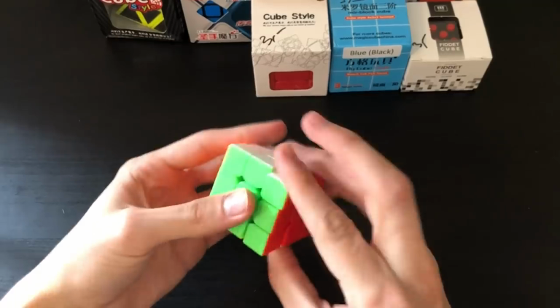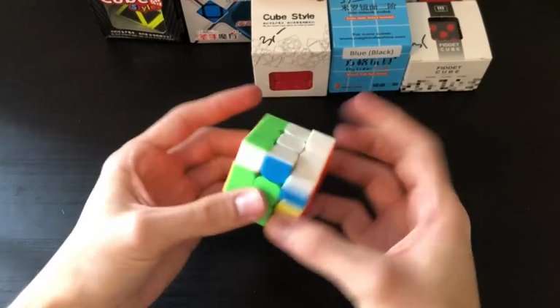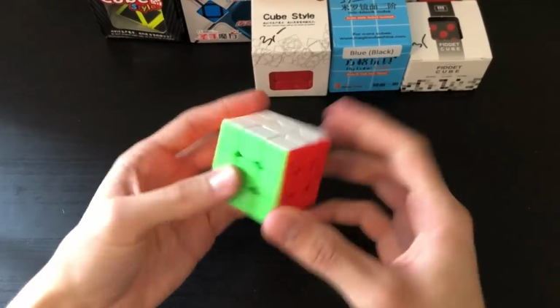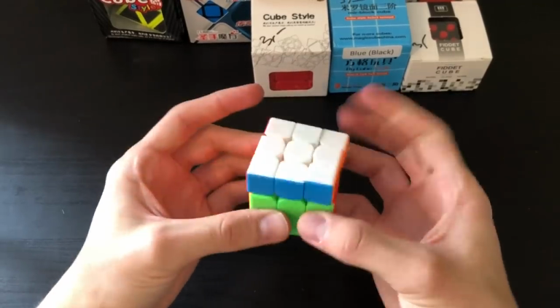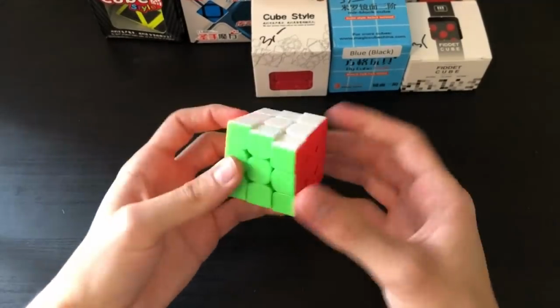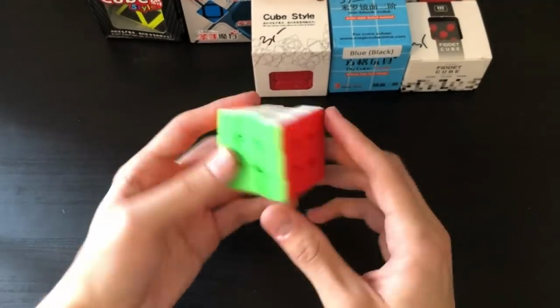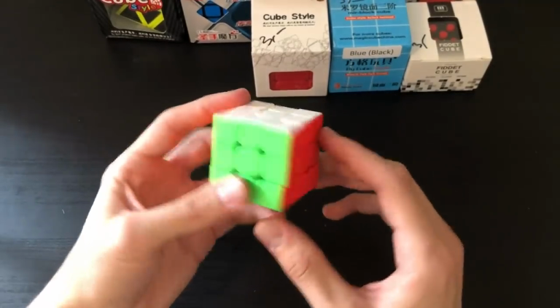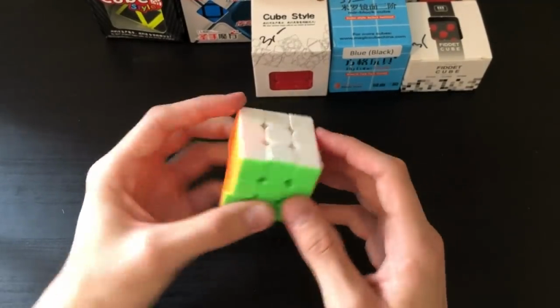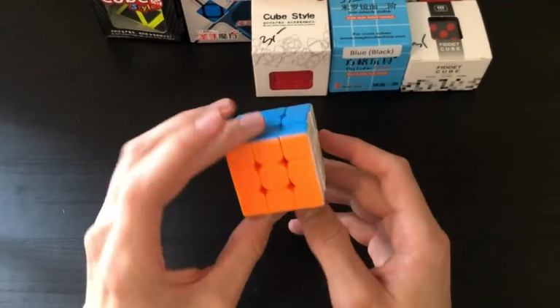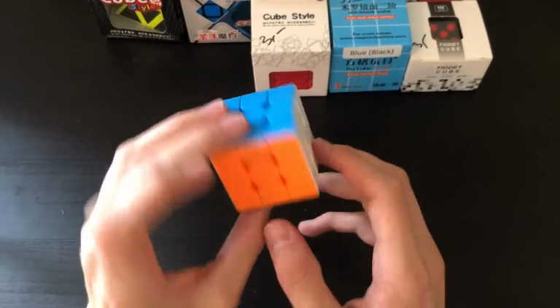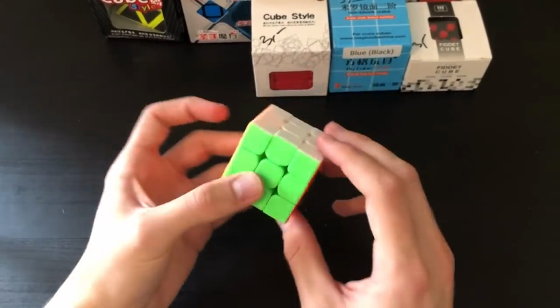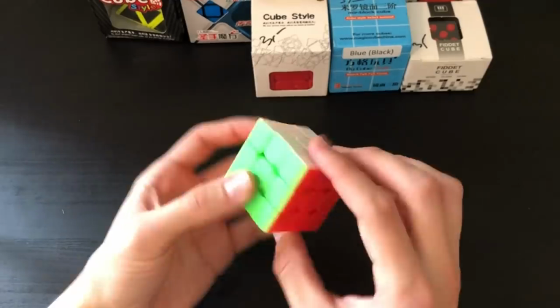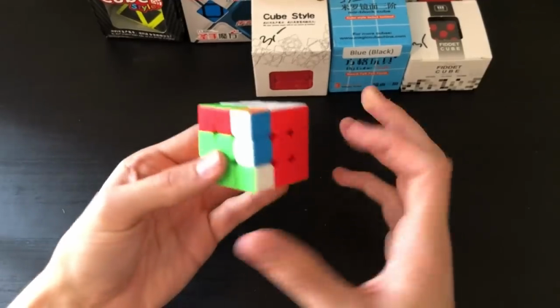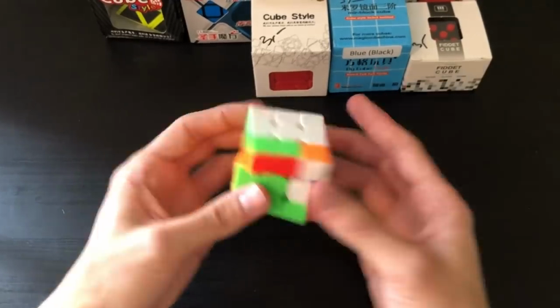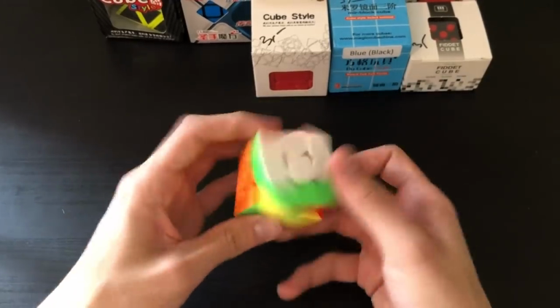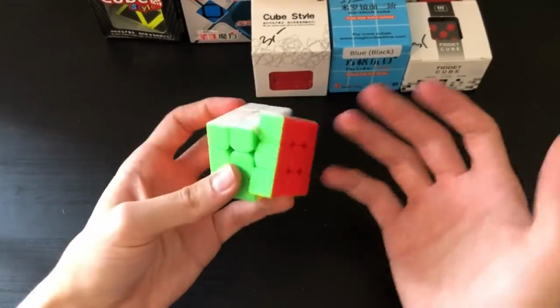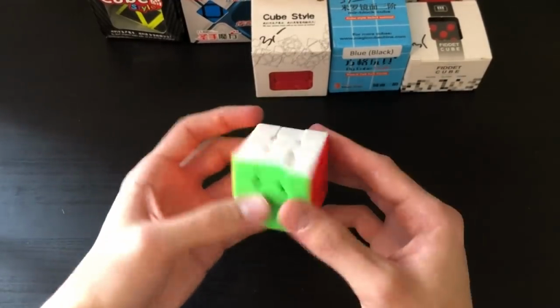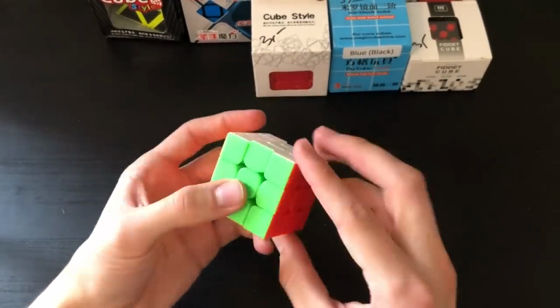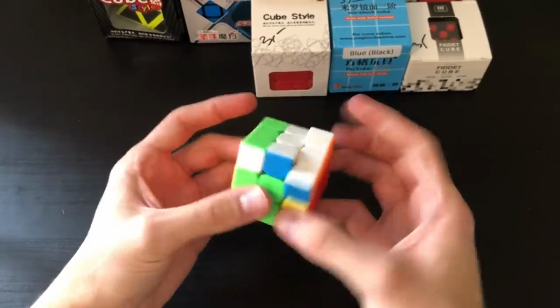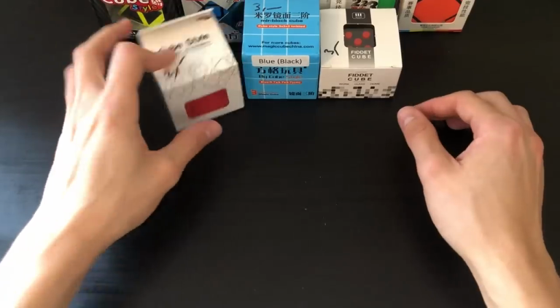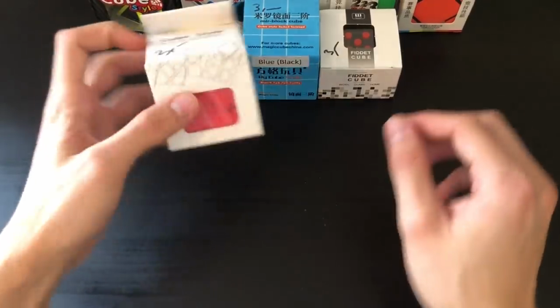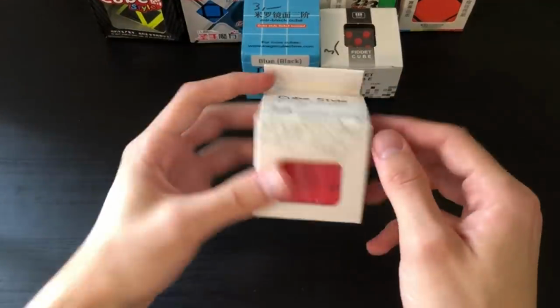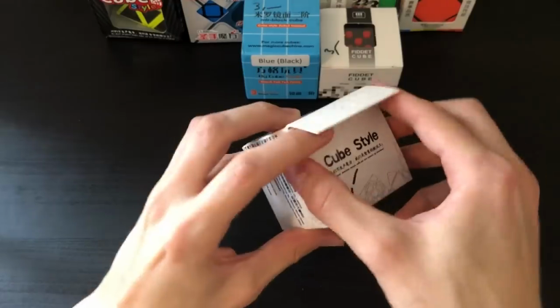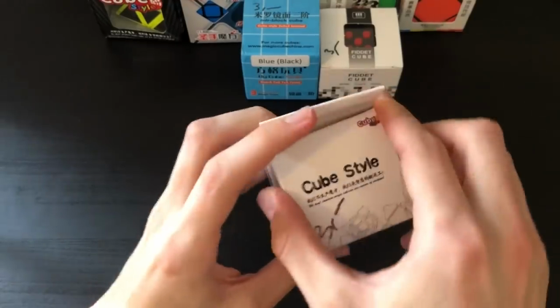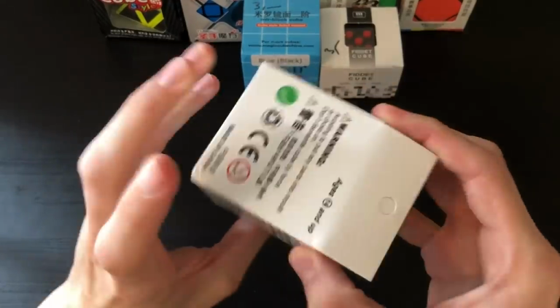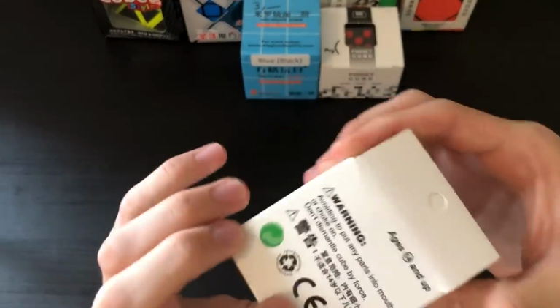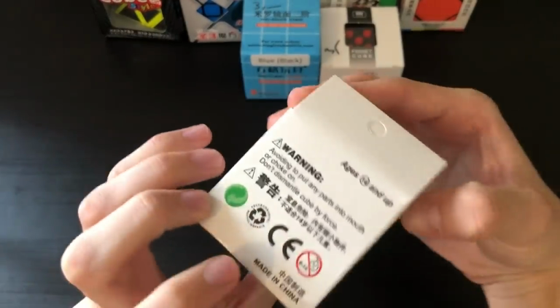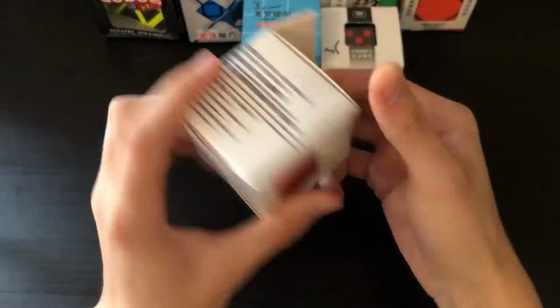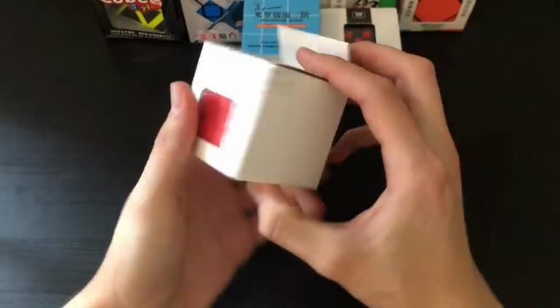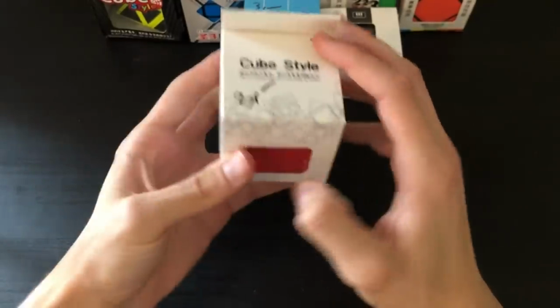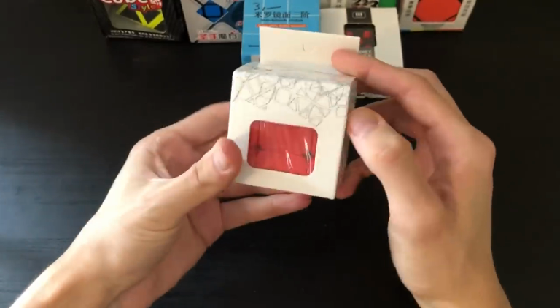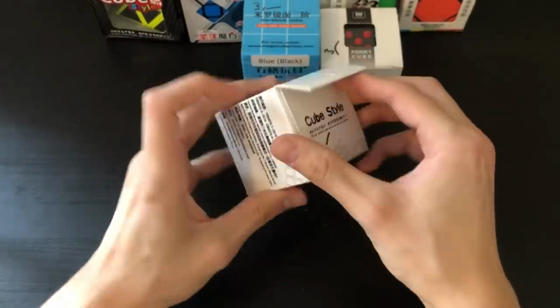Not a bad puzzle. I don't really have a good use for mini cubes unless they're keychain cubes, because then I can at least decorate stuff like a backpack or a cube bag. Moving on to the 3x3 shape mods.